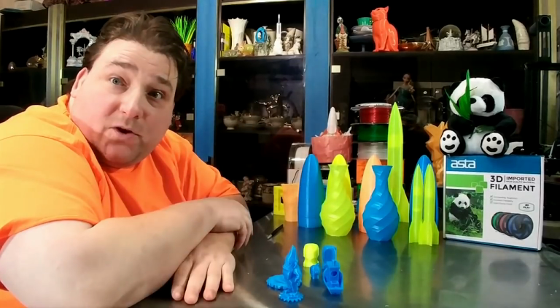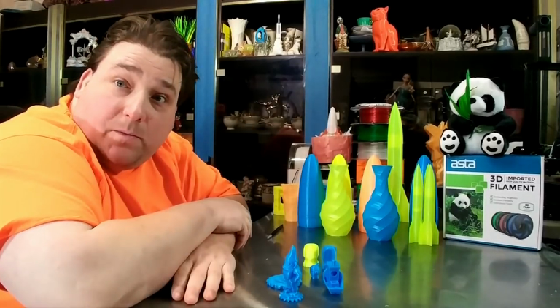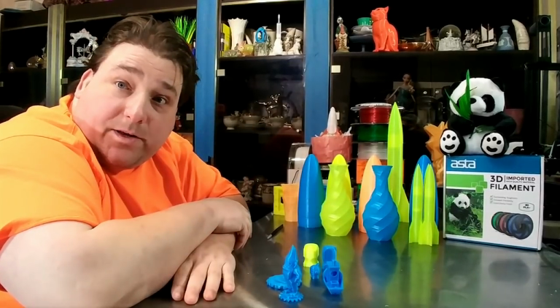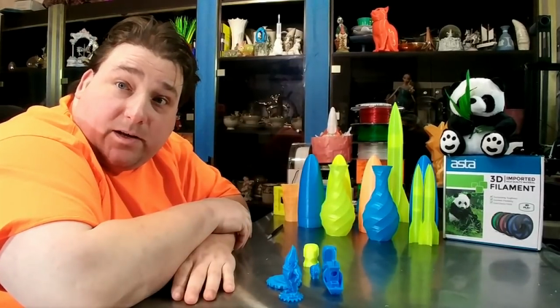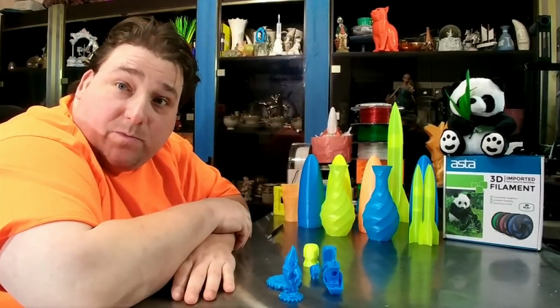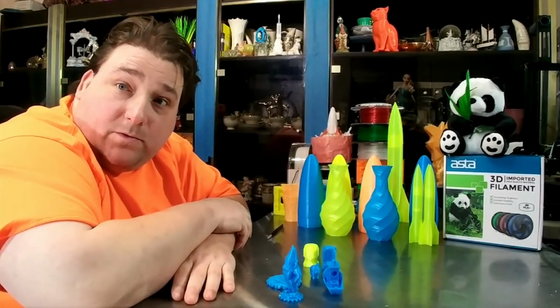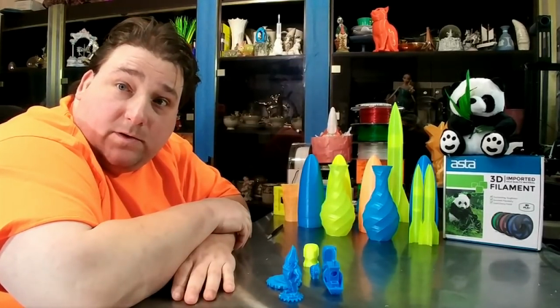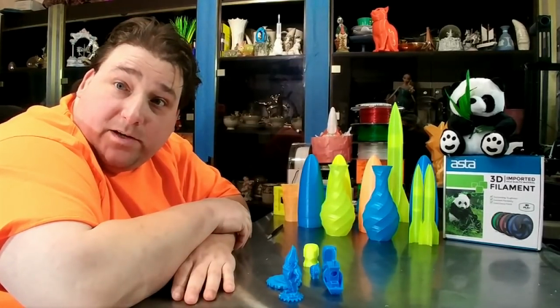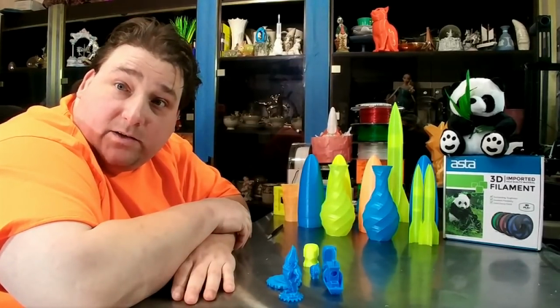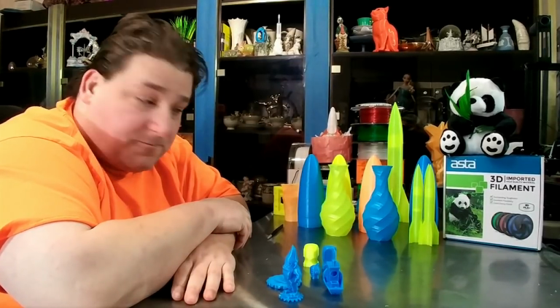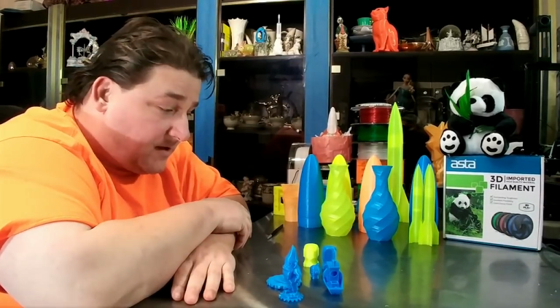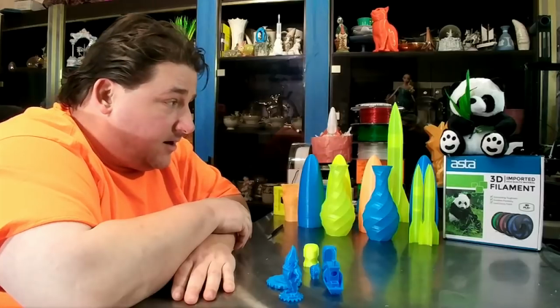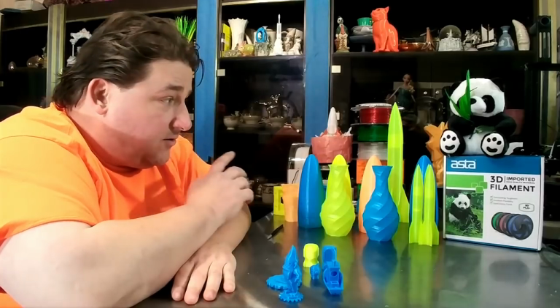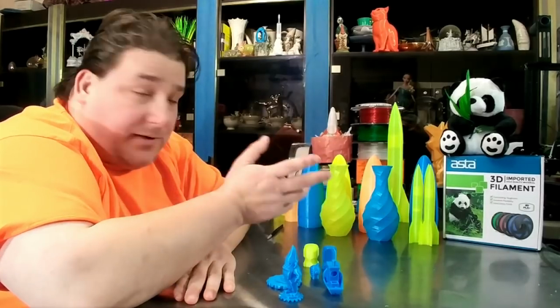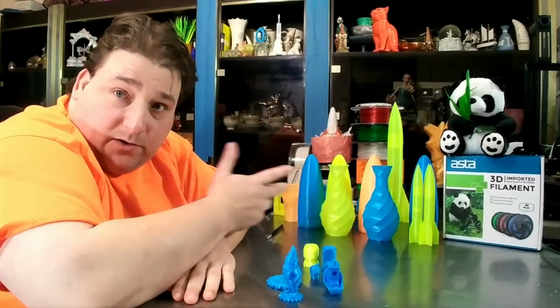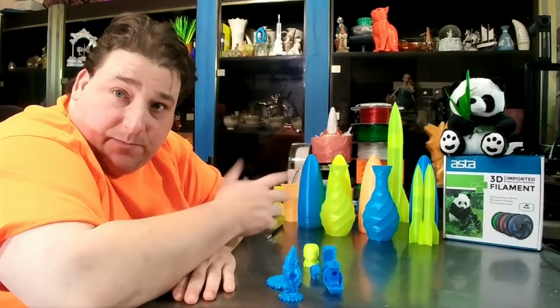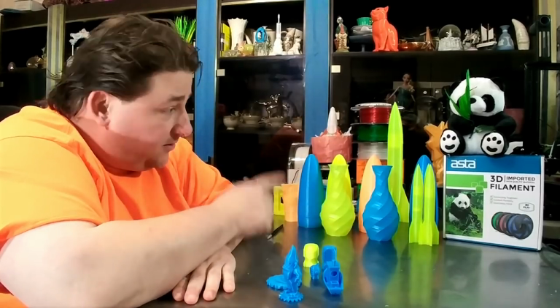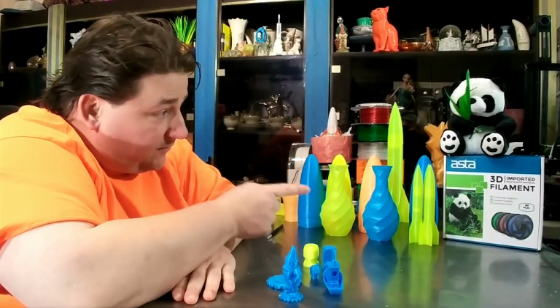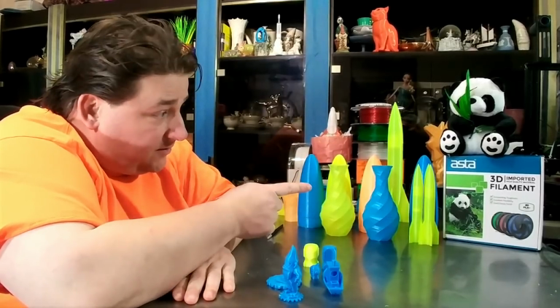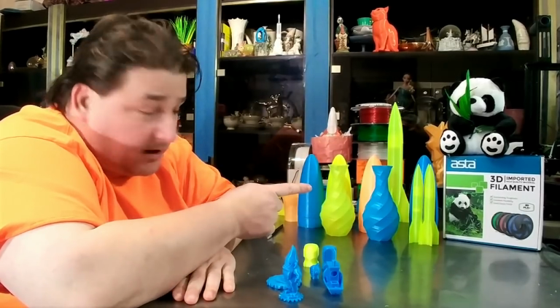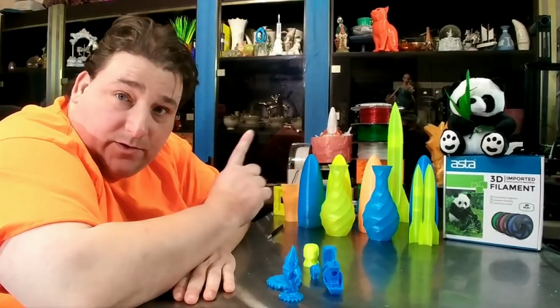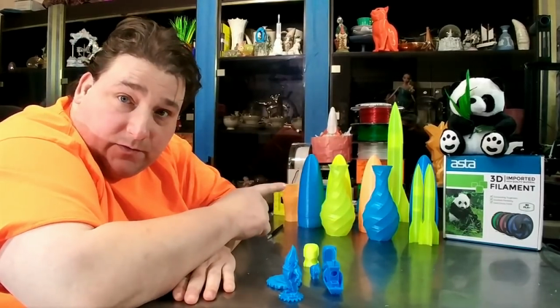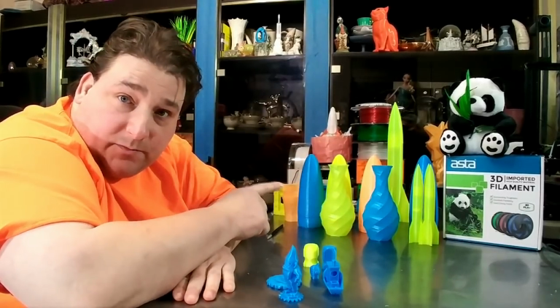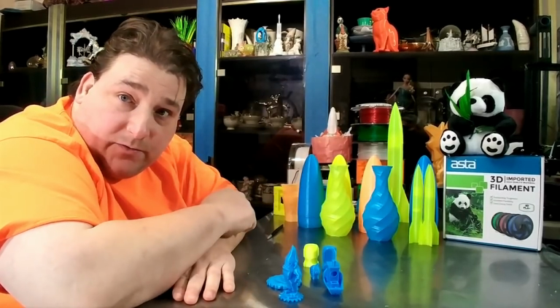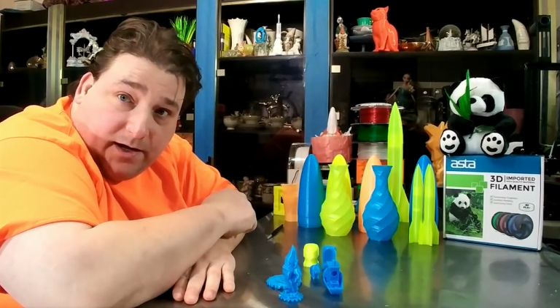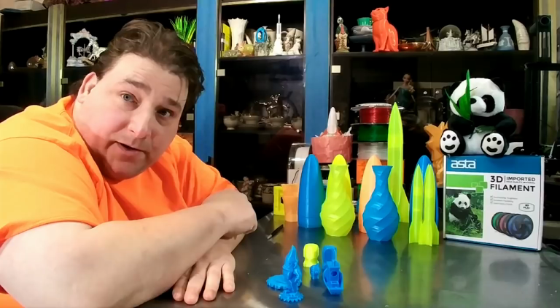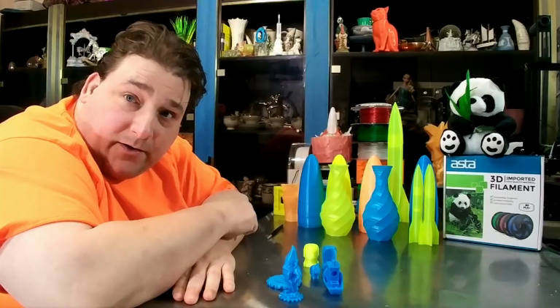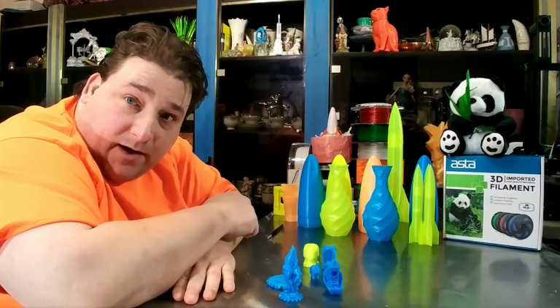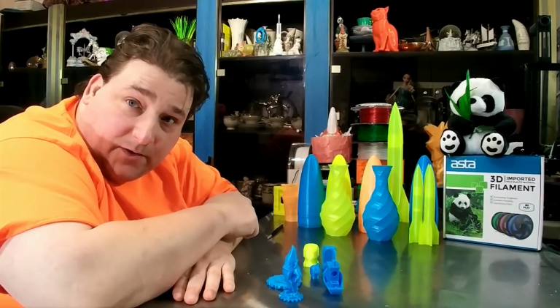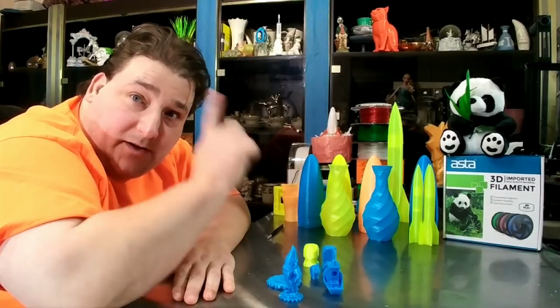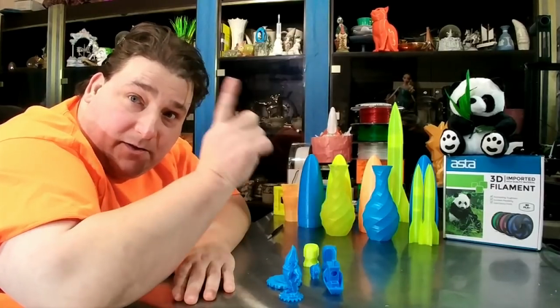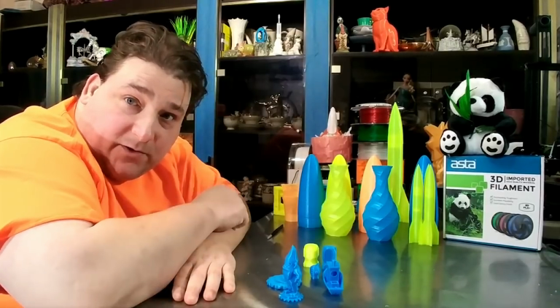I'll play with it and I'll show people how it prints and how it looks. I picked the fluorescent yellow, the fluorescent blue, and I picked their rainbow filament — that's the one you're really going to be interested in.